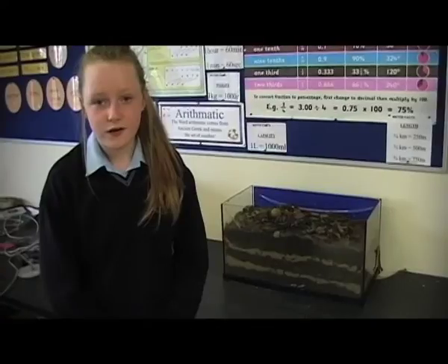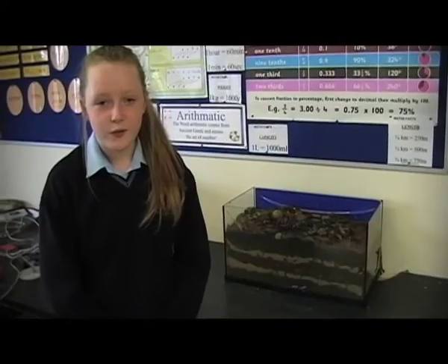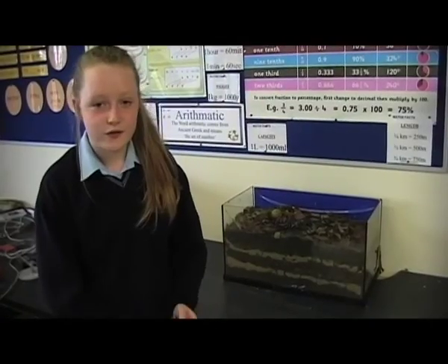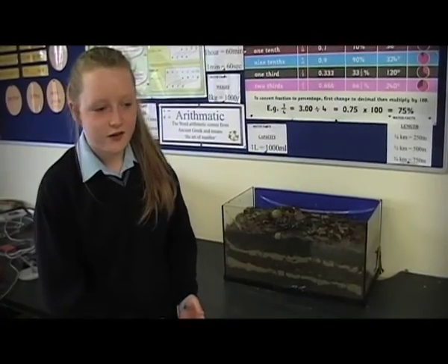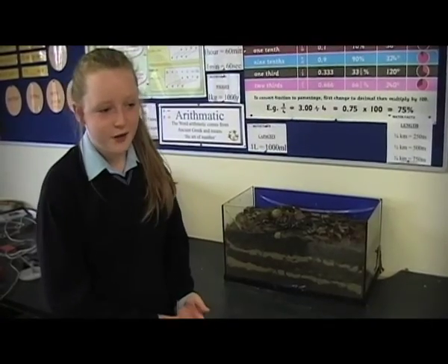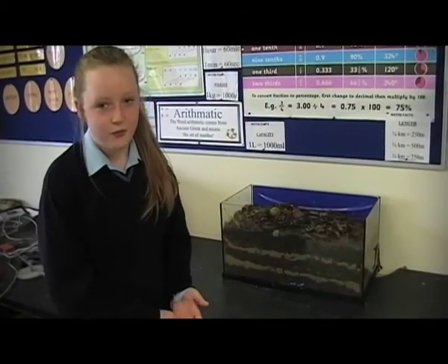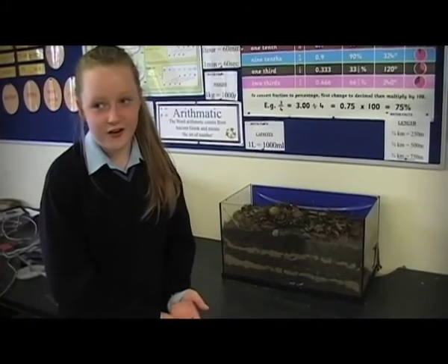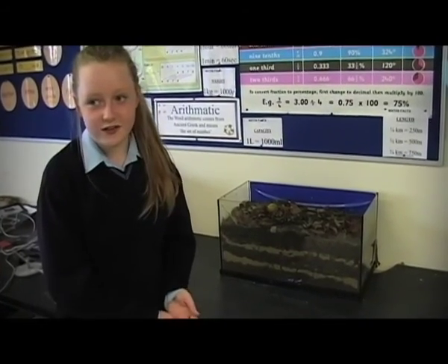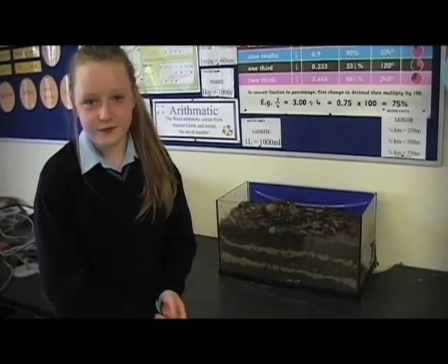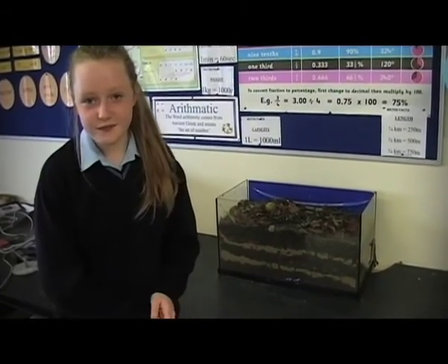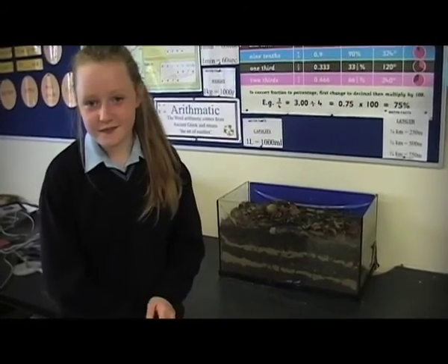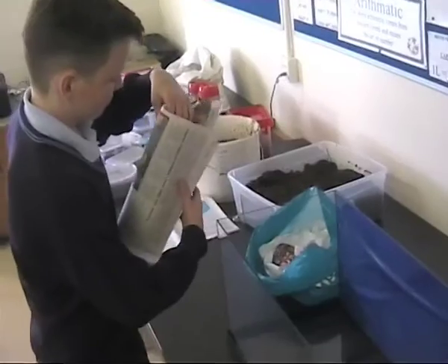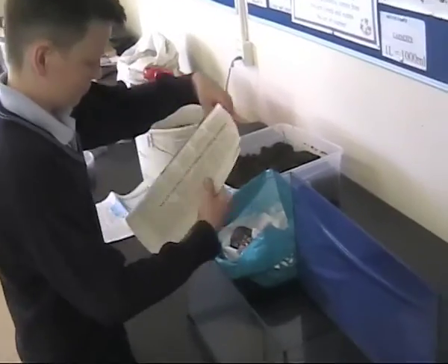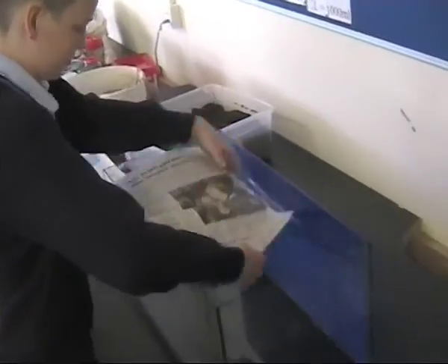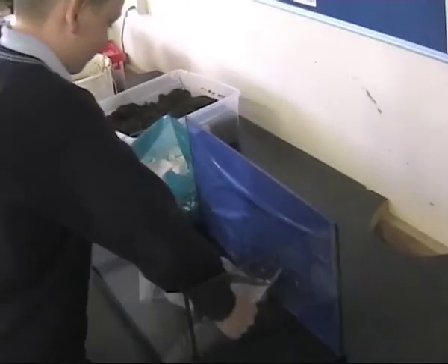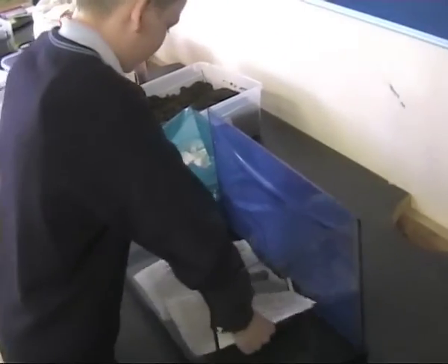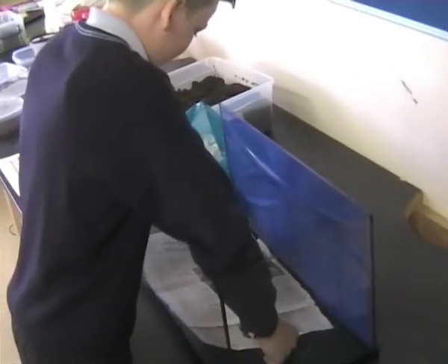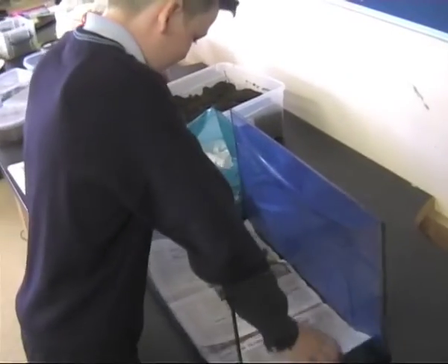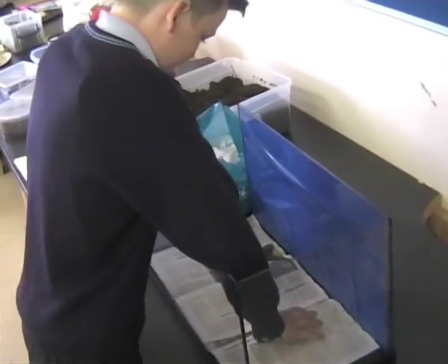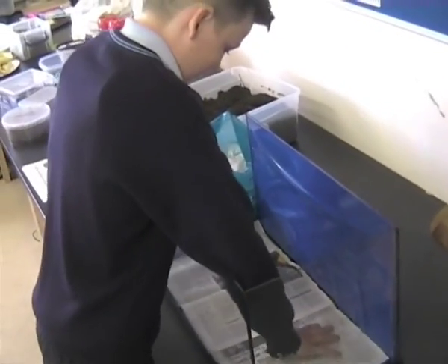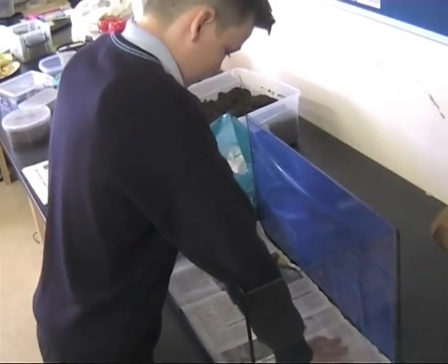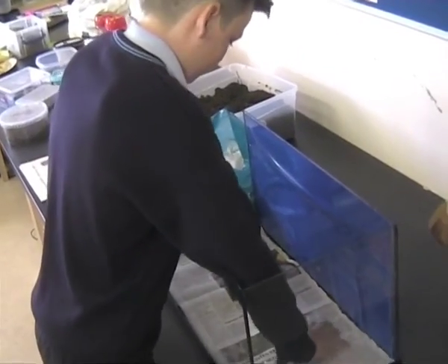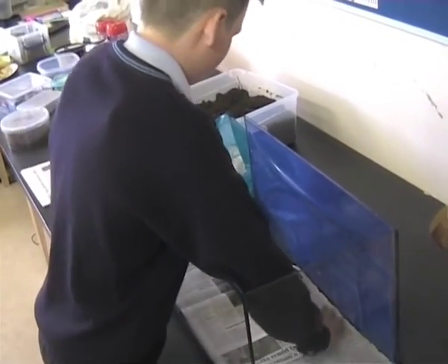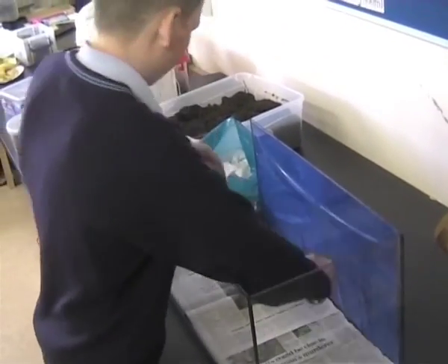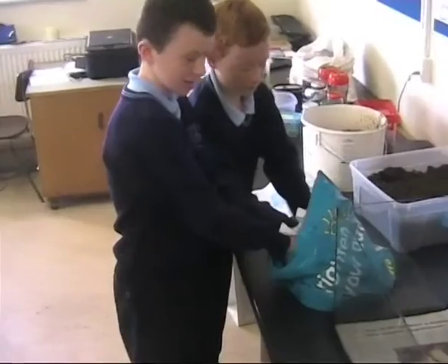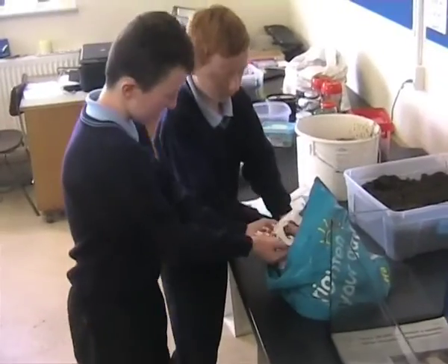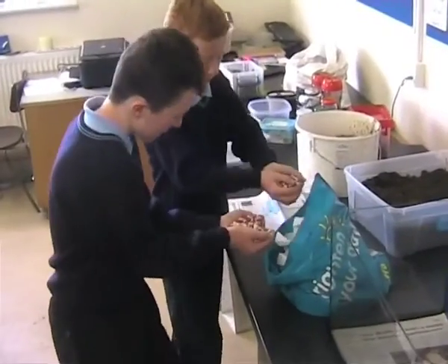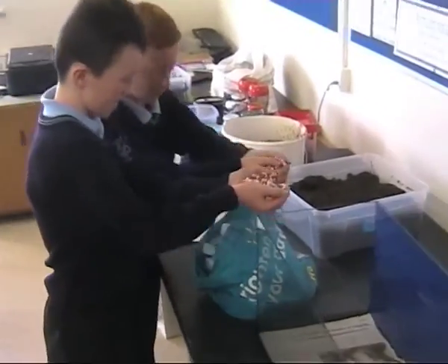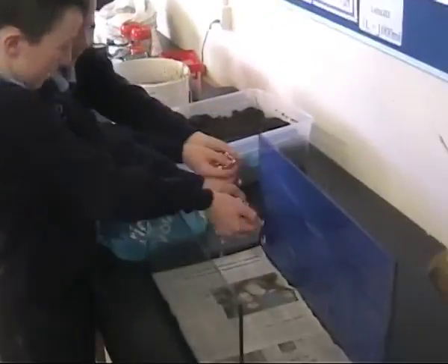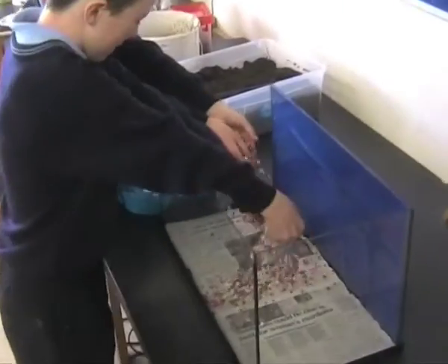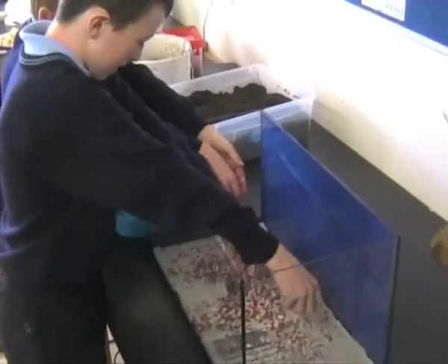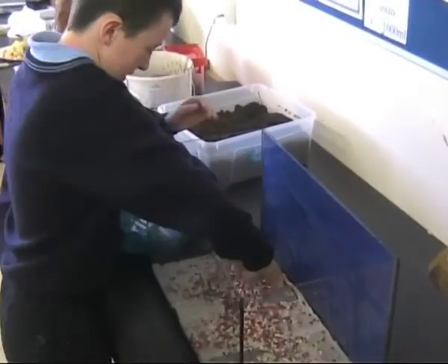We use soil to make a wormery in our classroom. First we put in a layer of newspaper to hold the moisture. Then we put in some gravel for drainage.